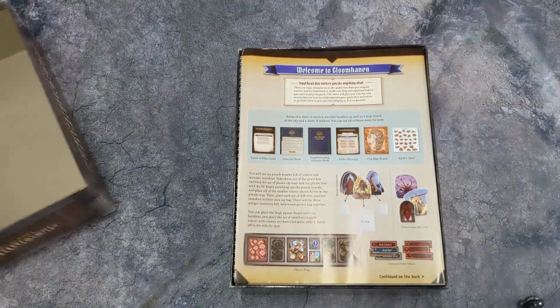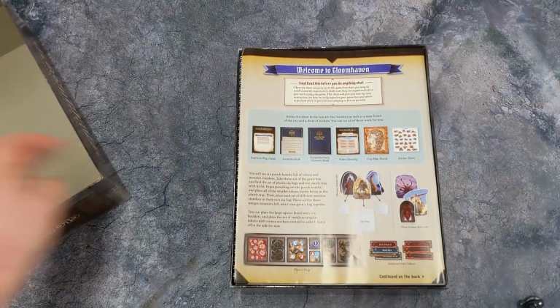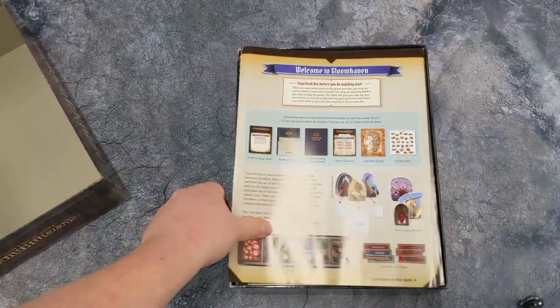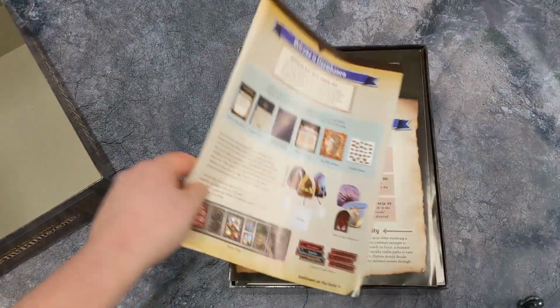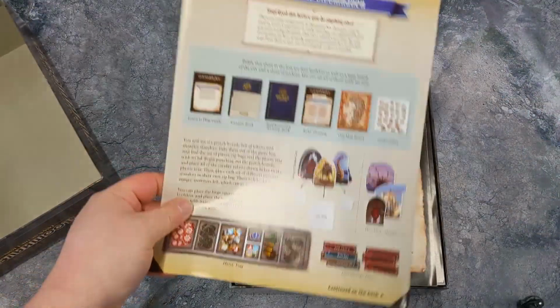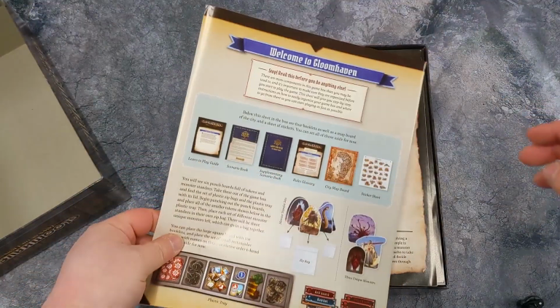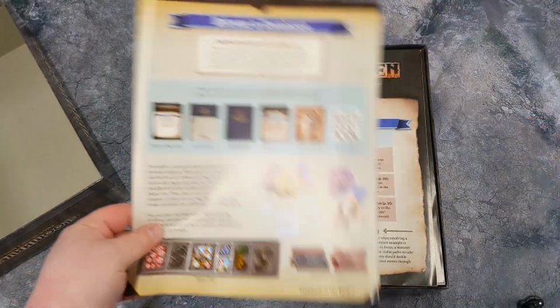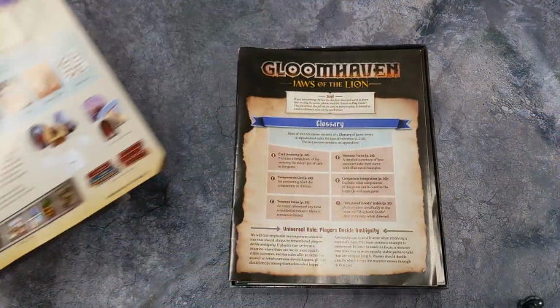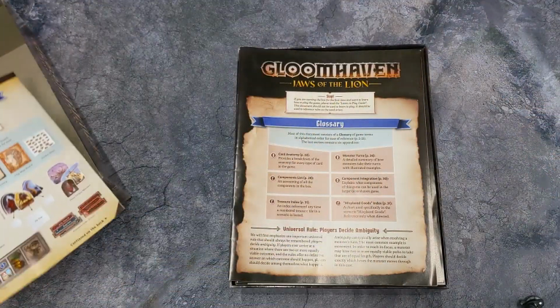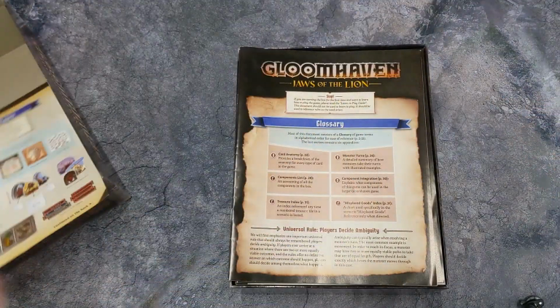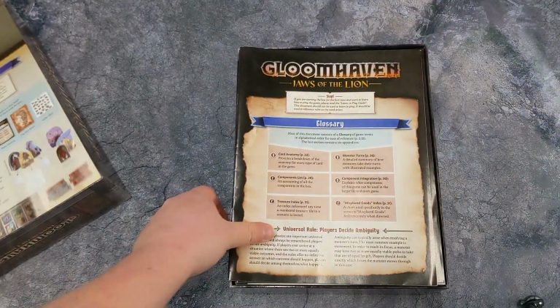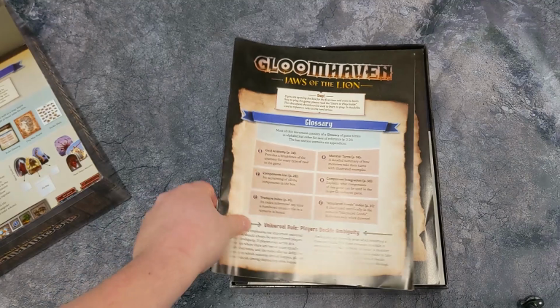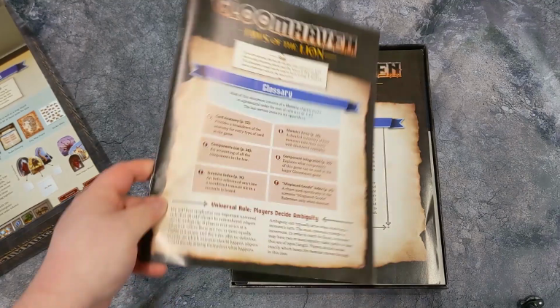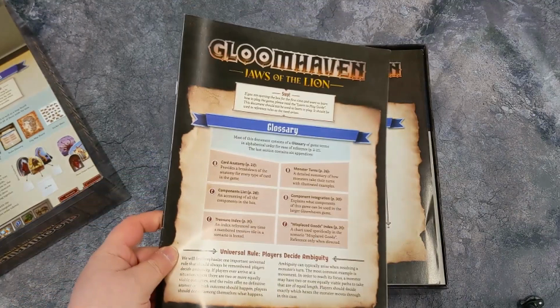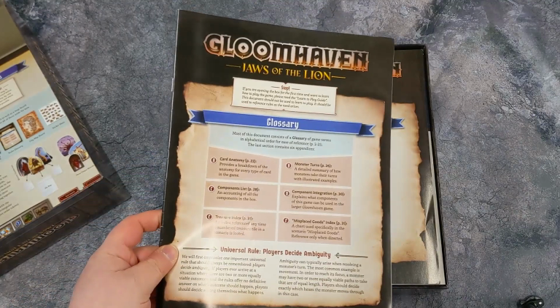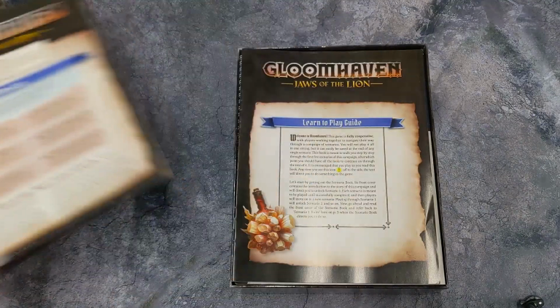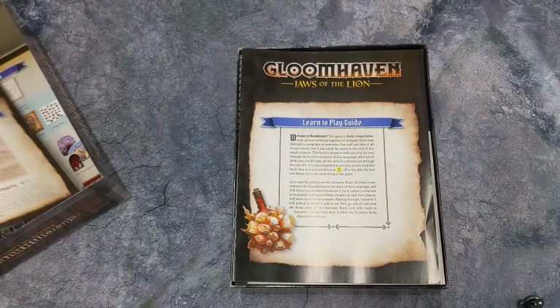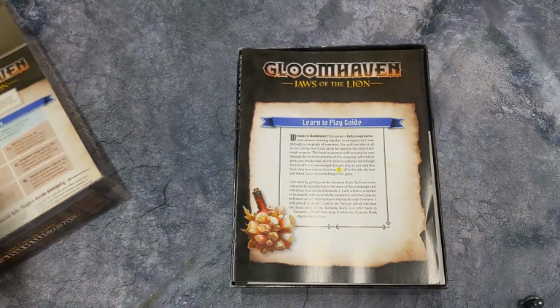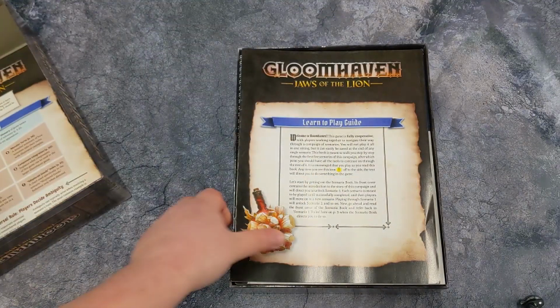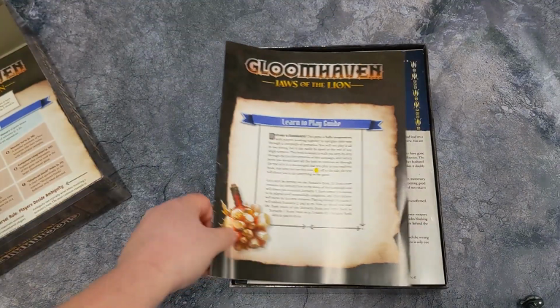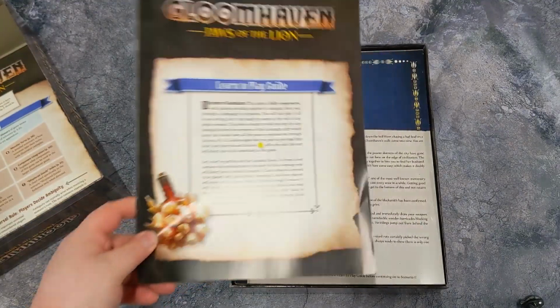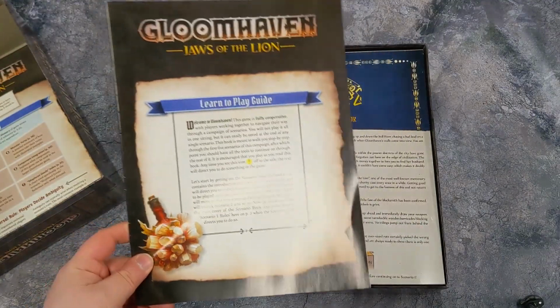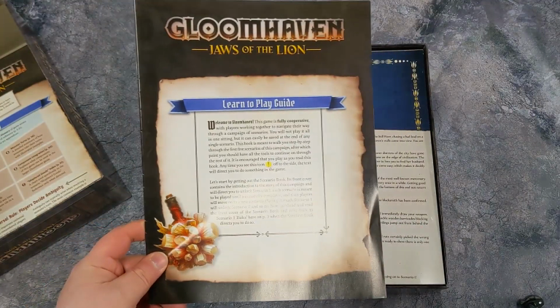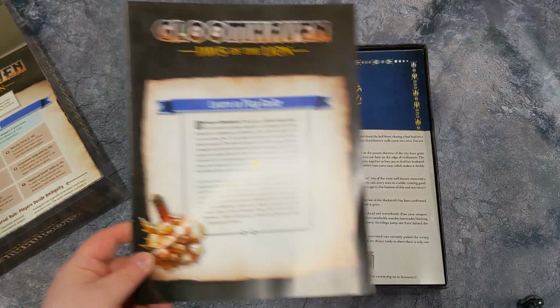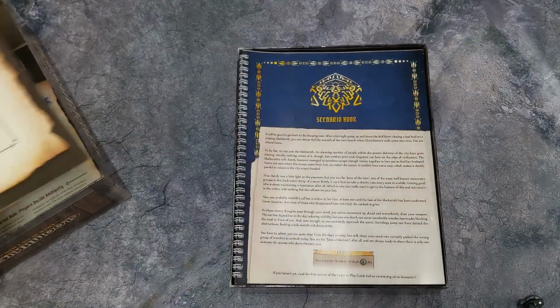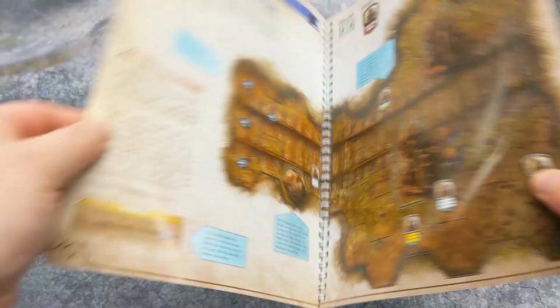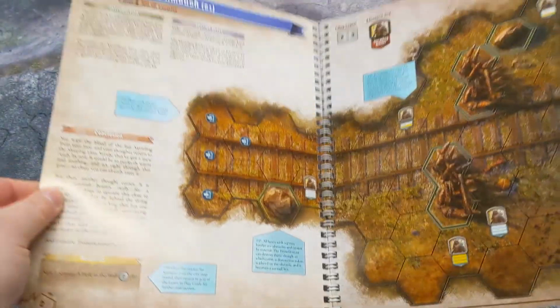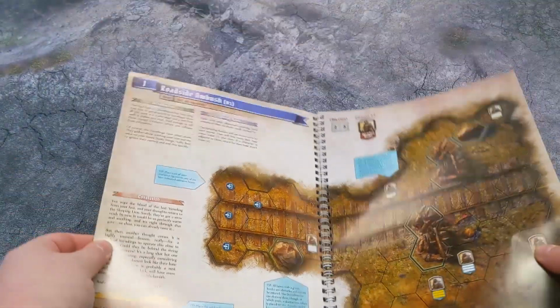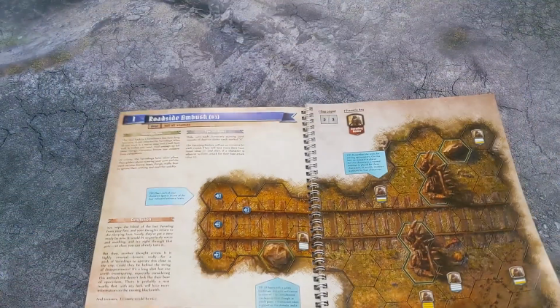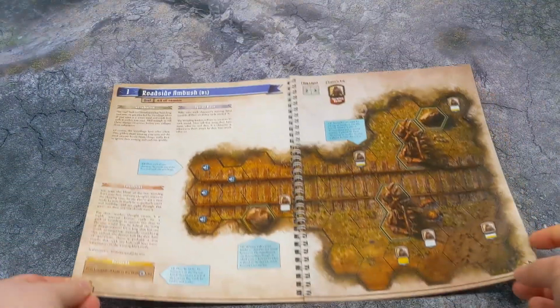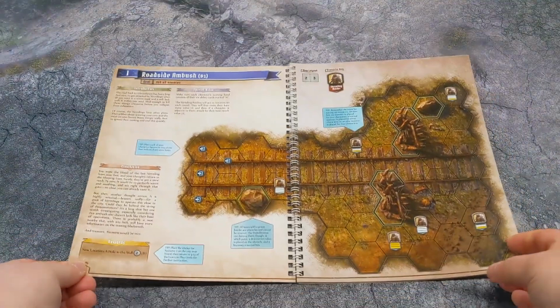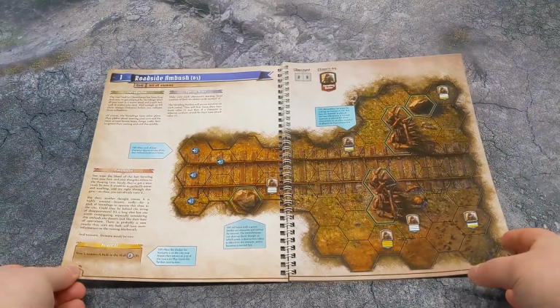Individual missions can take anywhere from 30 minutes to 2 hours. You do get a bit of a warning that some of them are going to be a bit longer, so it doesn't surprise you like it does in main Gloomhaven — sit down for just one more game, we can squeeze one in. Three hours later, still fighting.